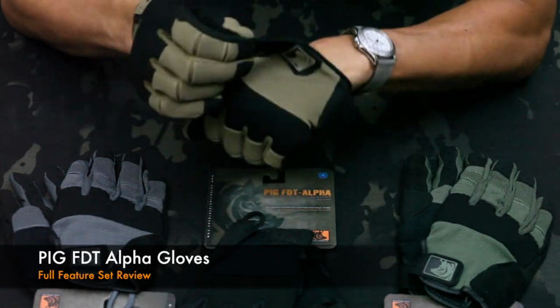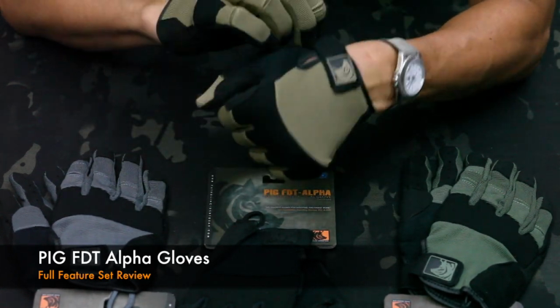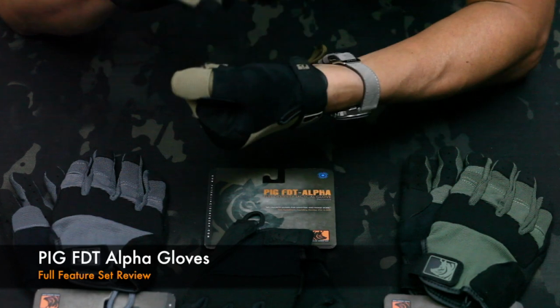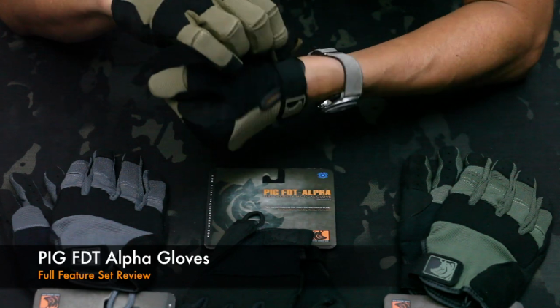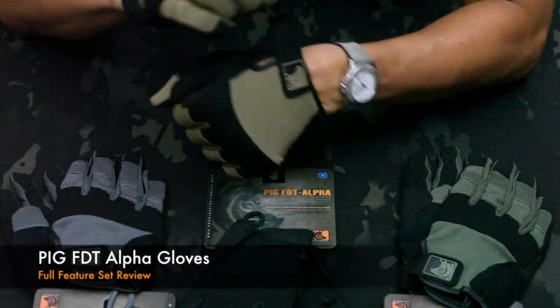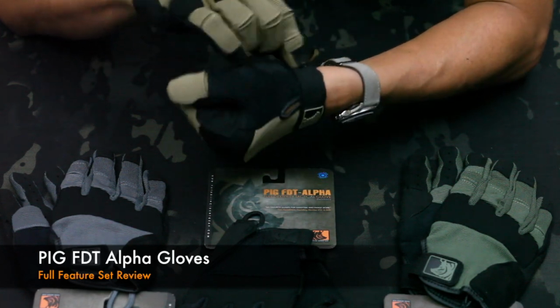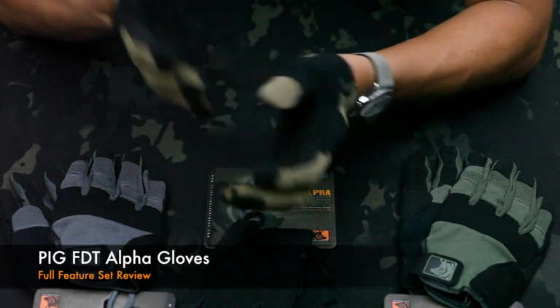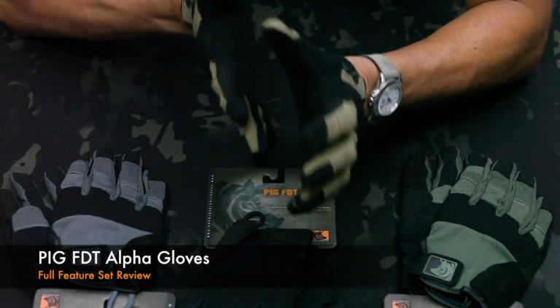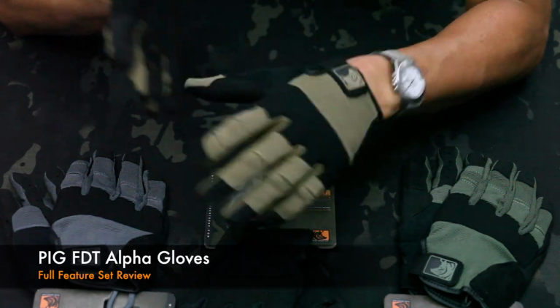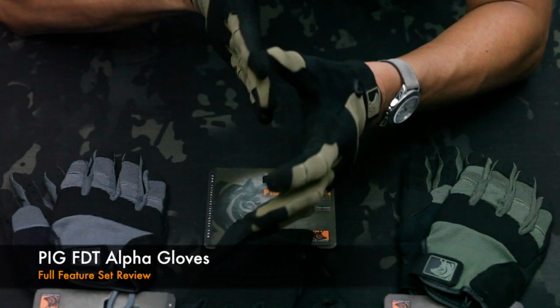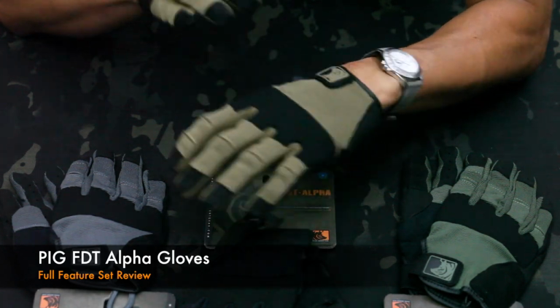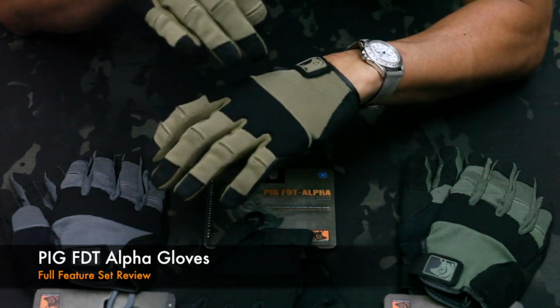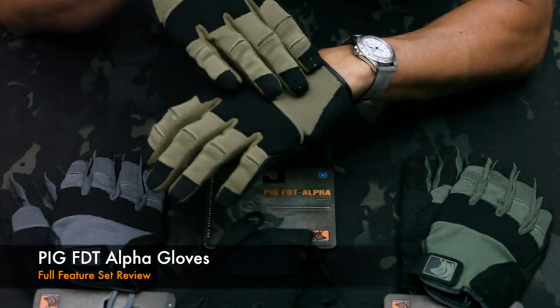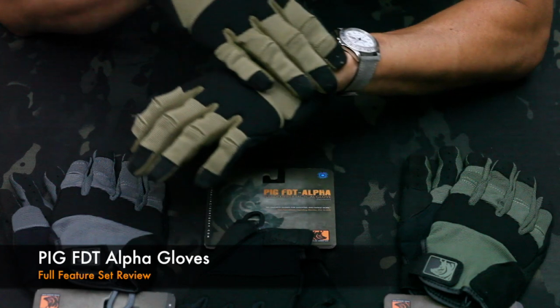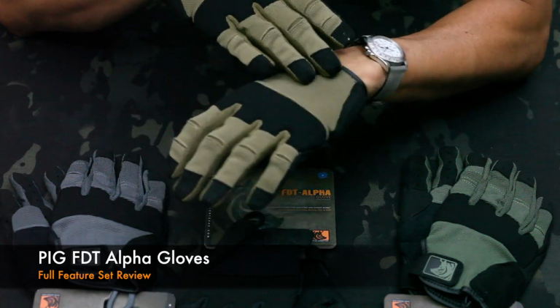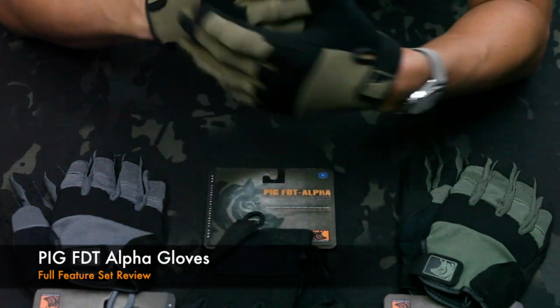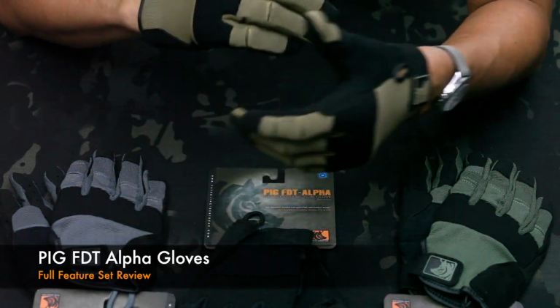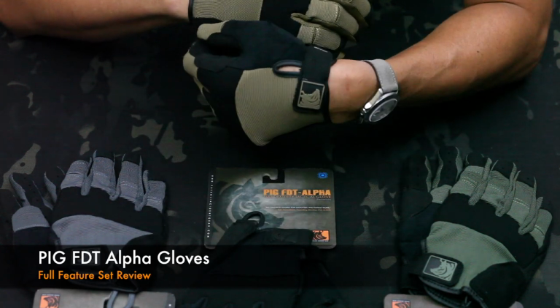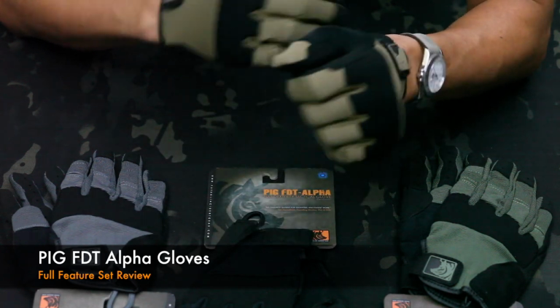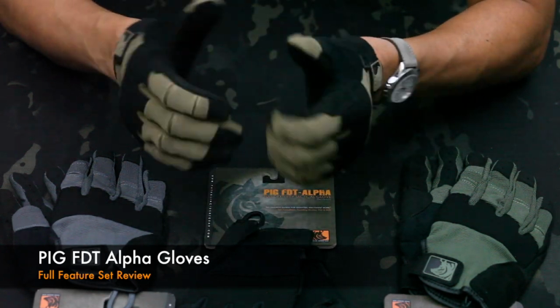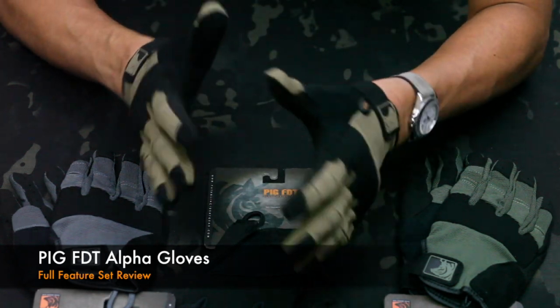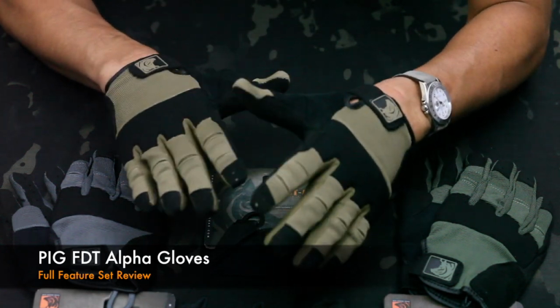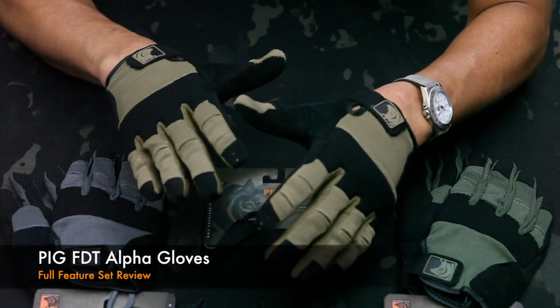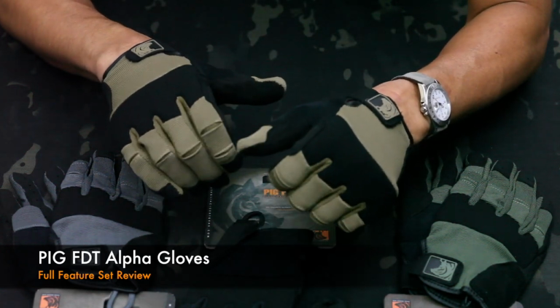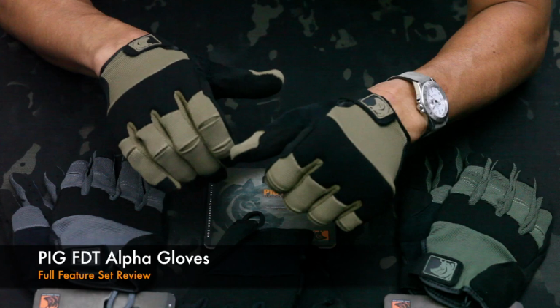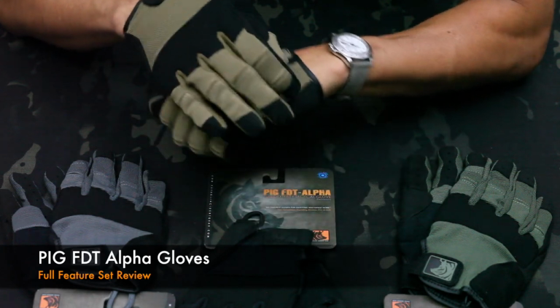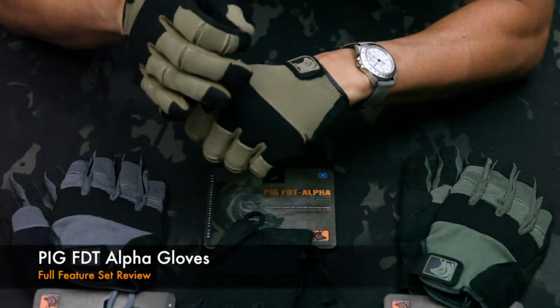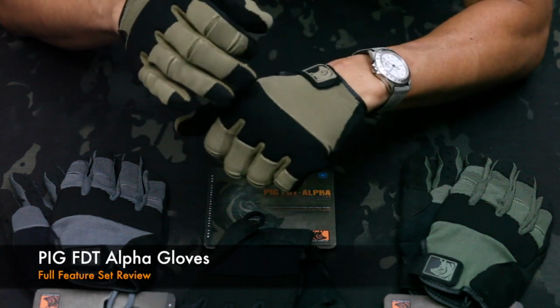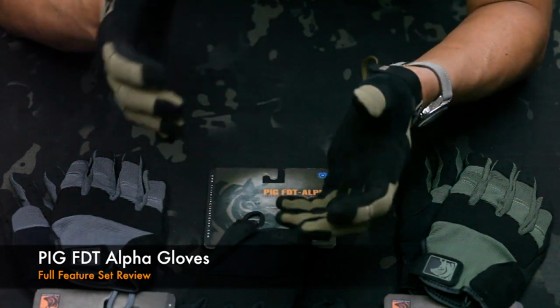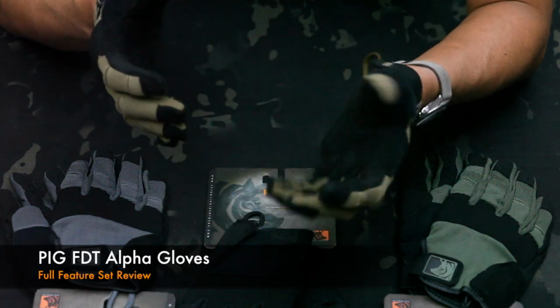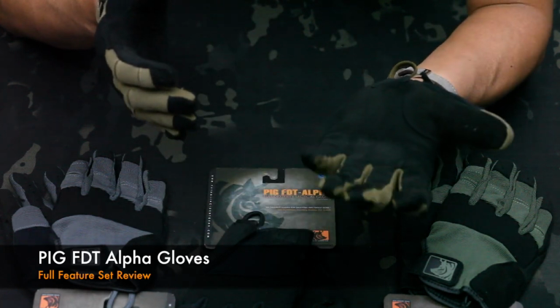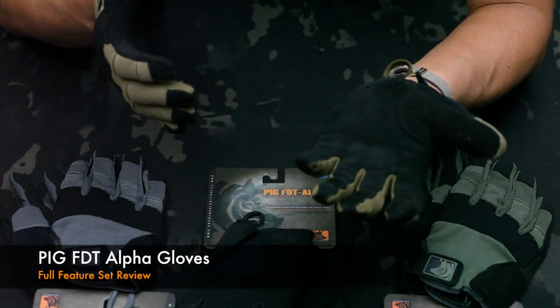The wrist tab orientation is inbound, so you don't have an exterior pull. If you're navigating through structures or moving down a hallway, it's not going to snag, create noise, or cause distraction.